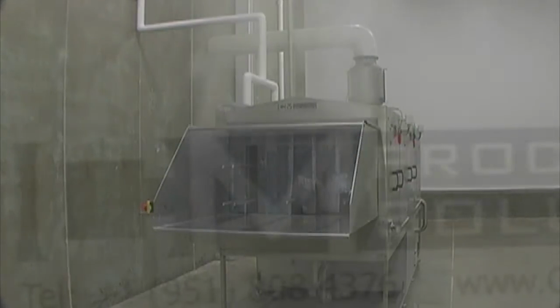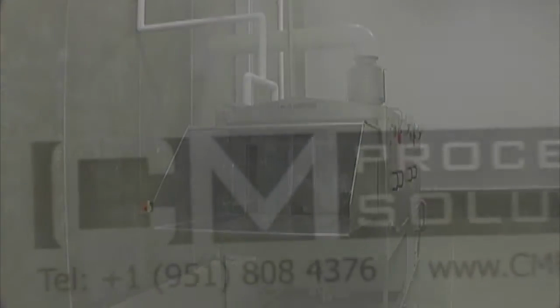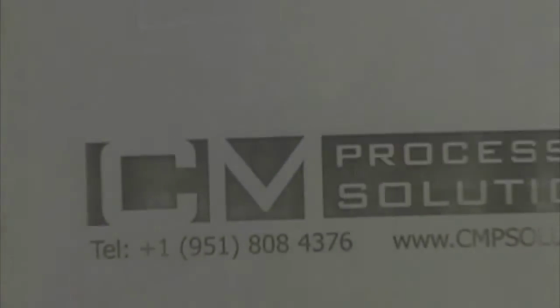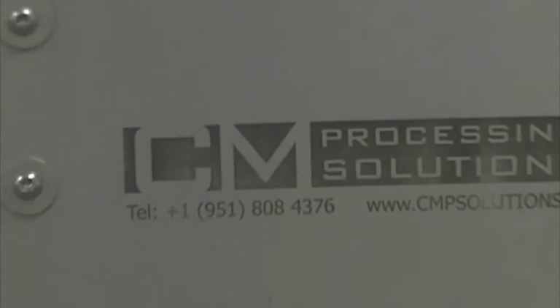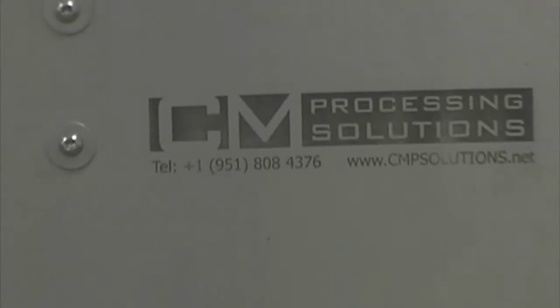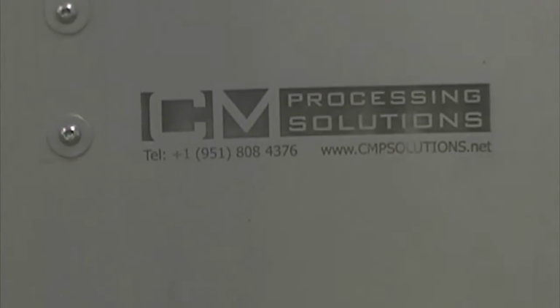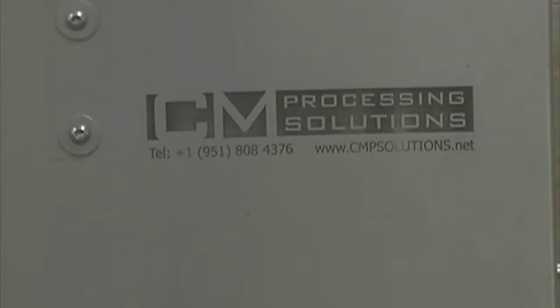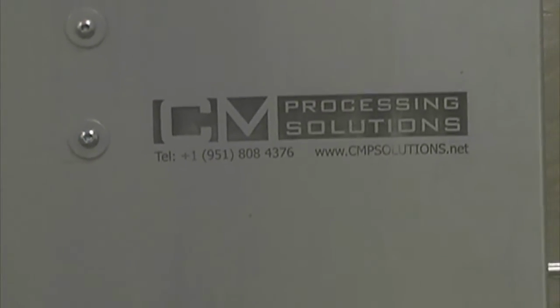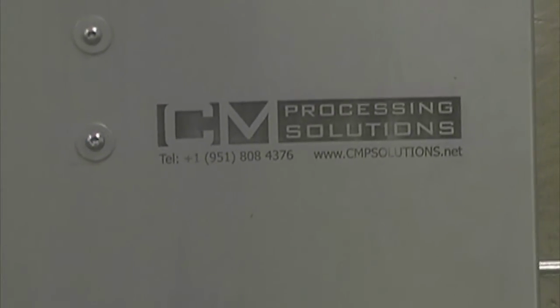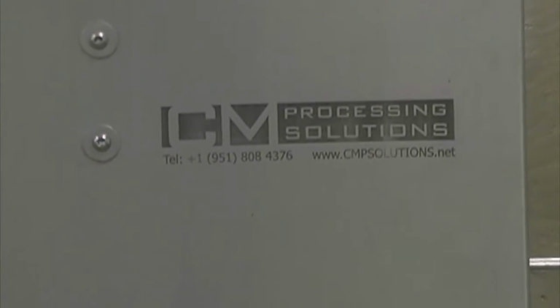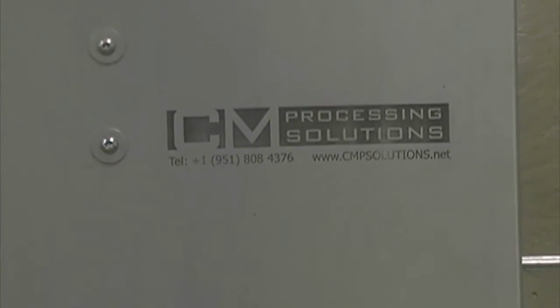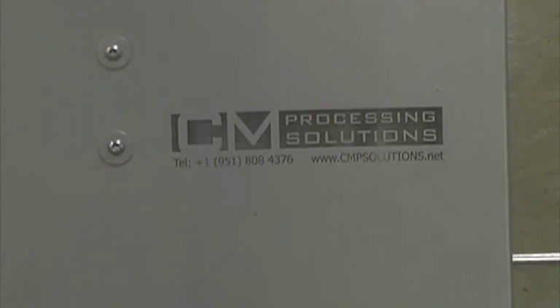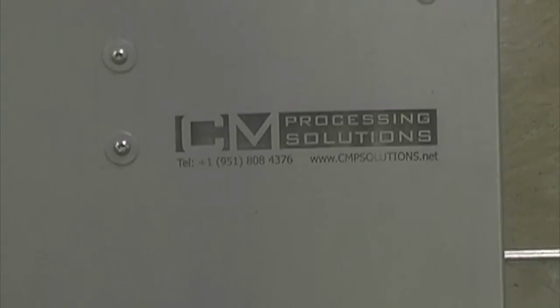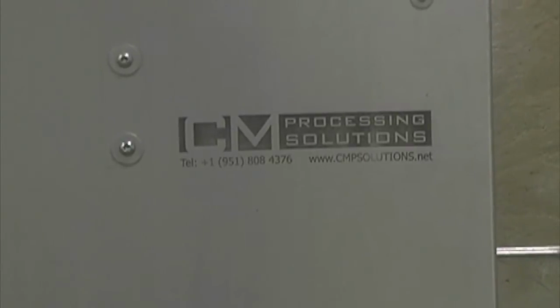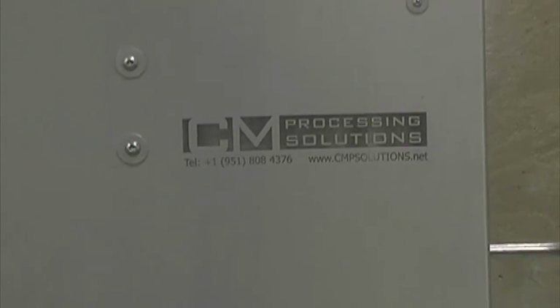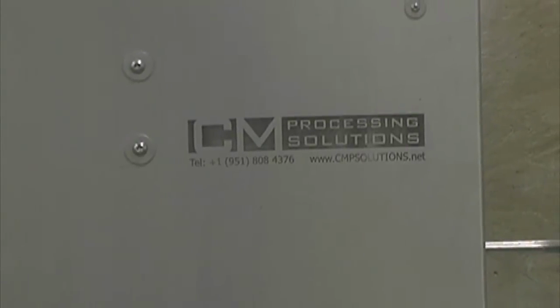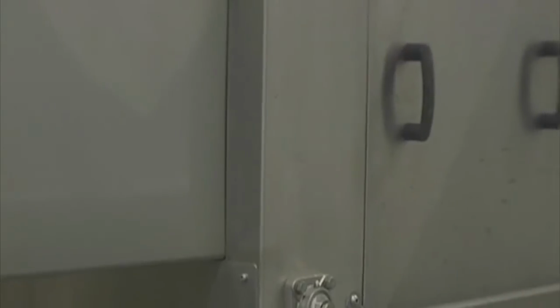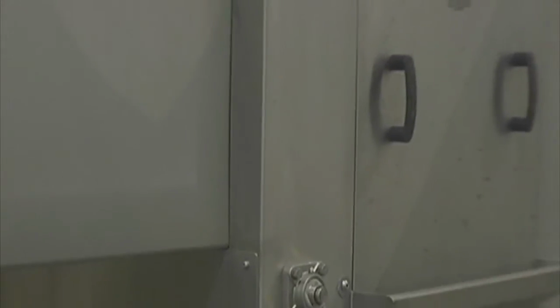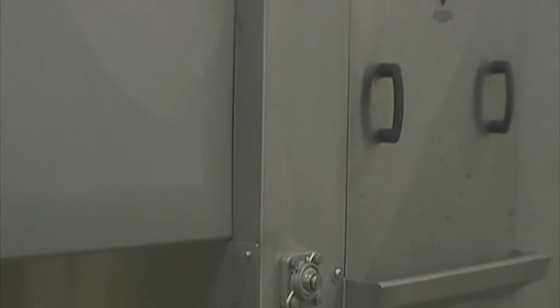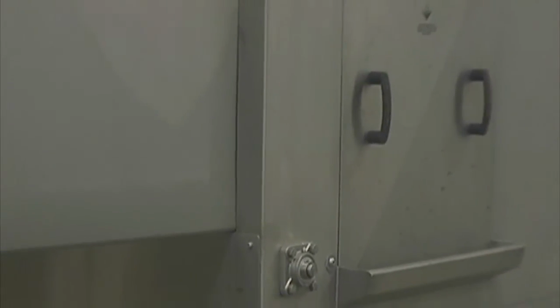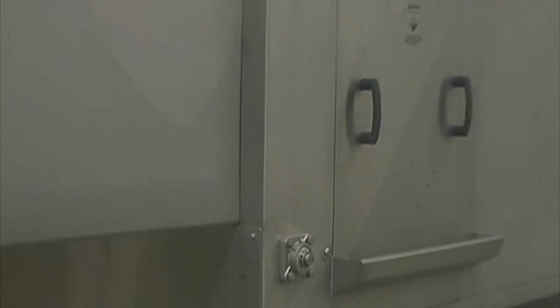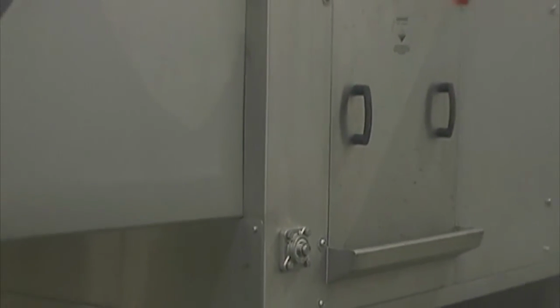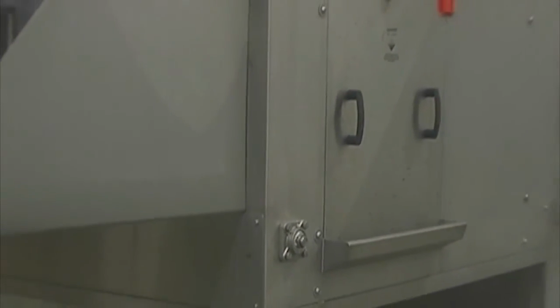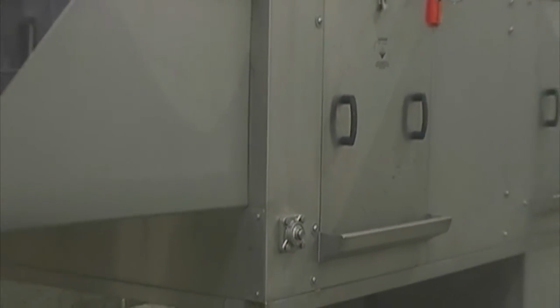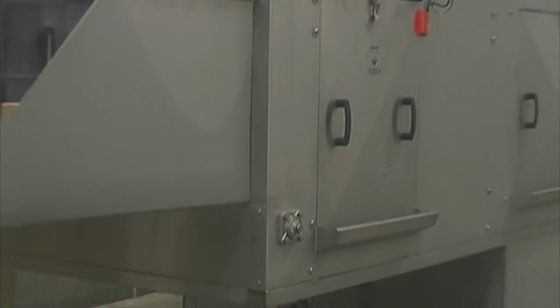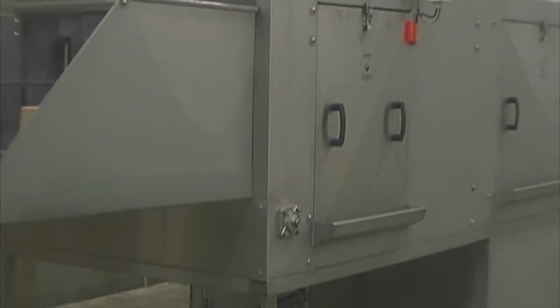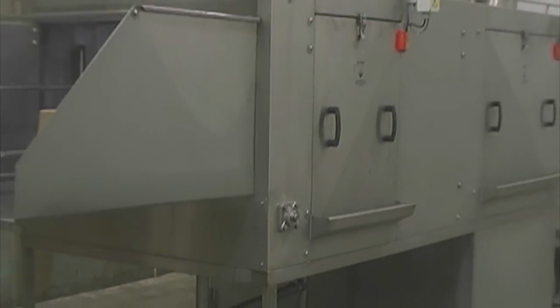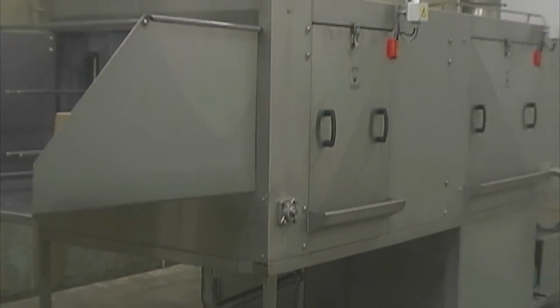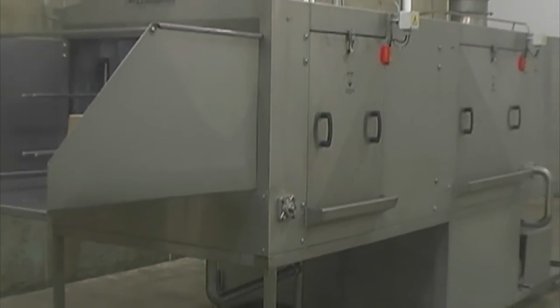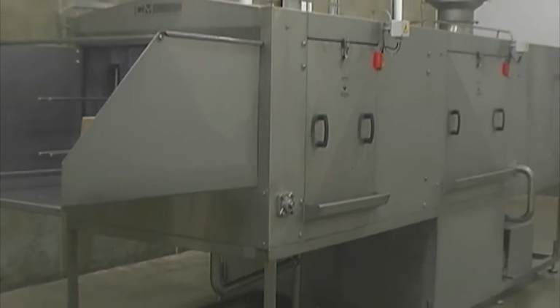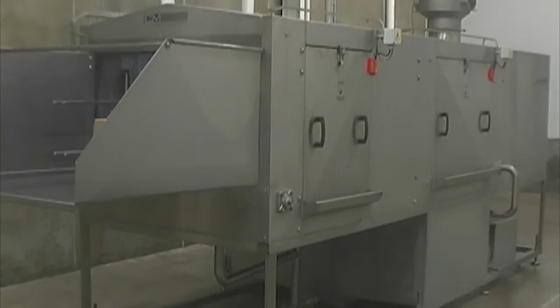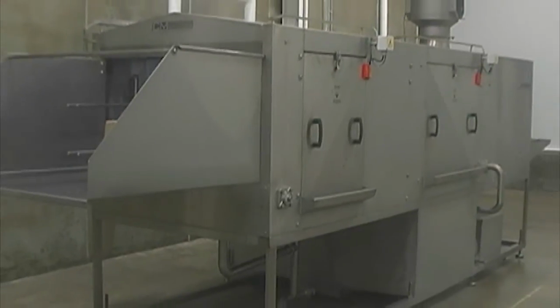The machine is manufactured entirely from 304 grade stainless steel and is continuously welded to provide a hygienic and sanitary, easy to clean design.